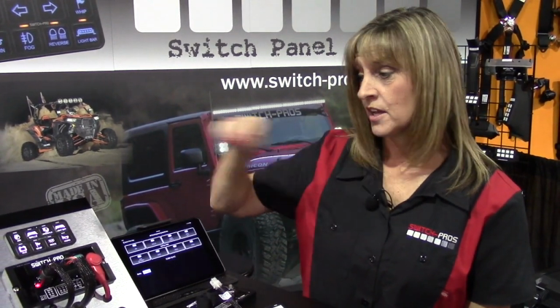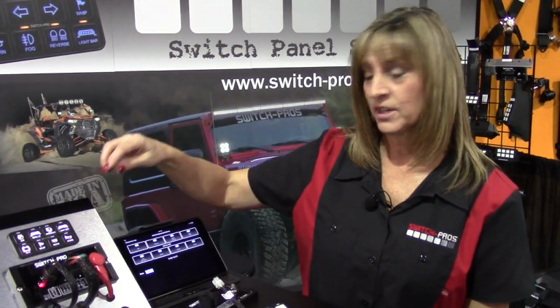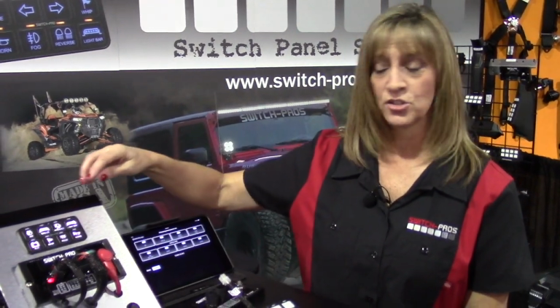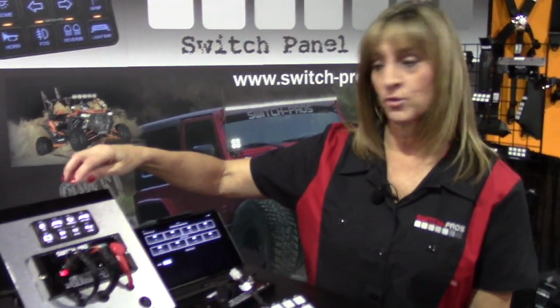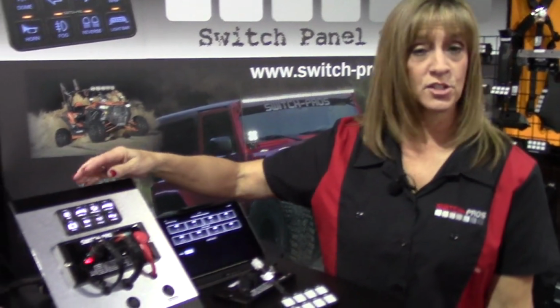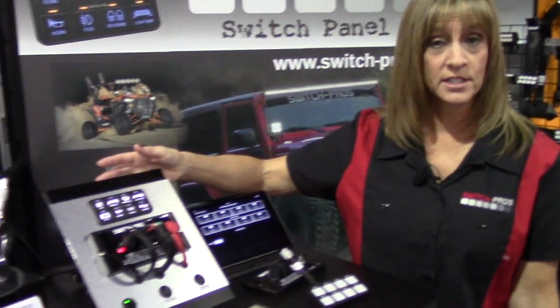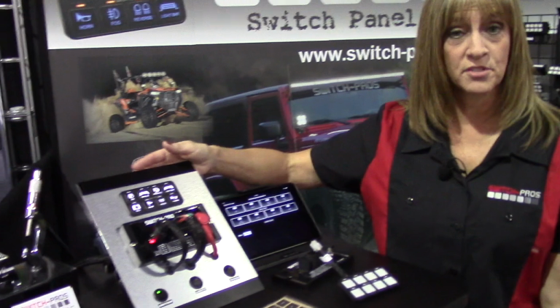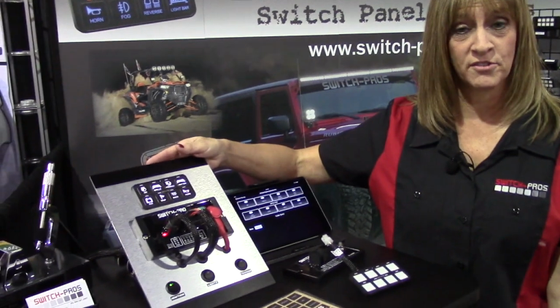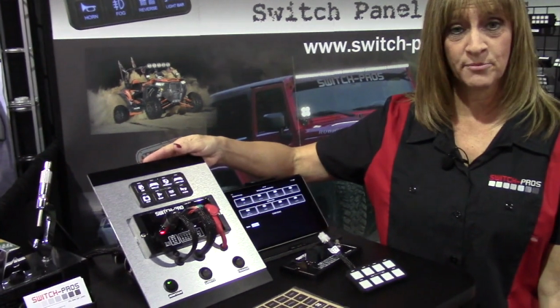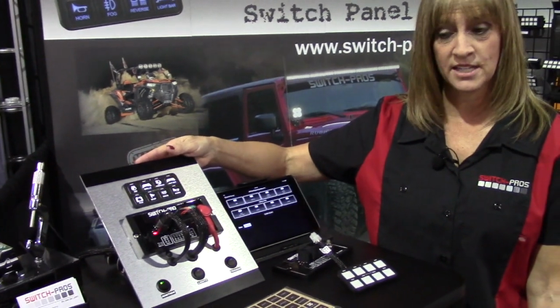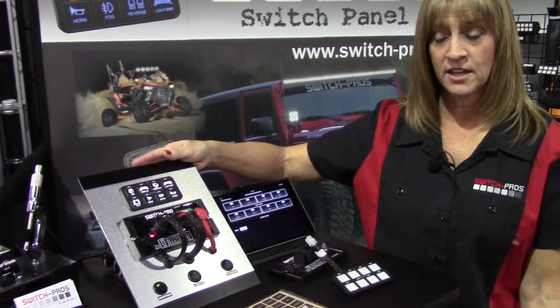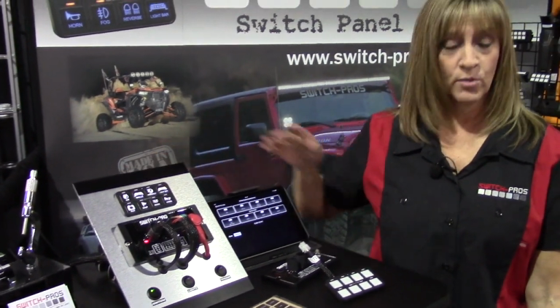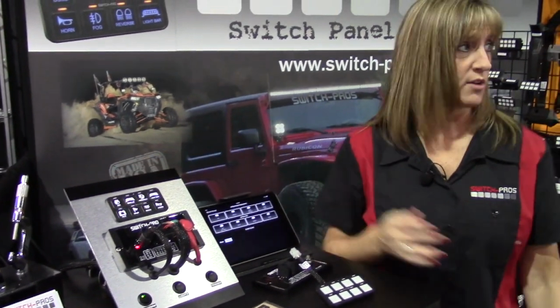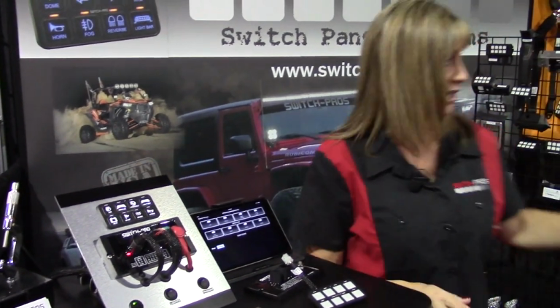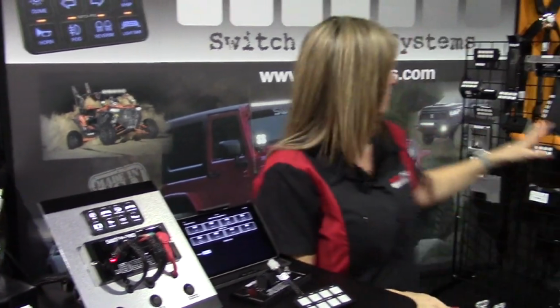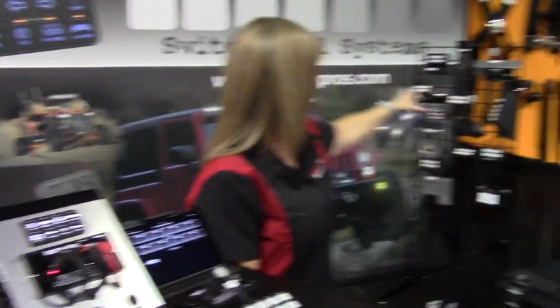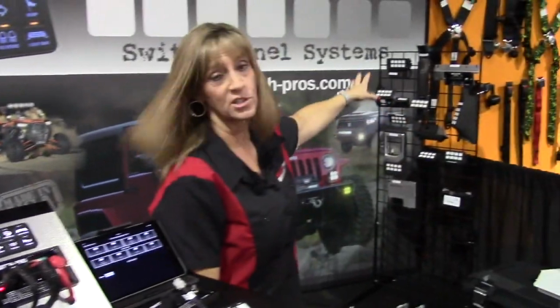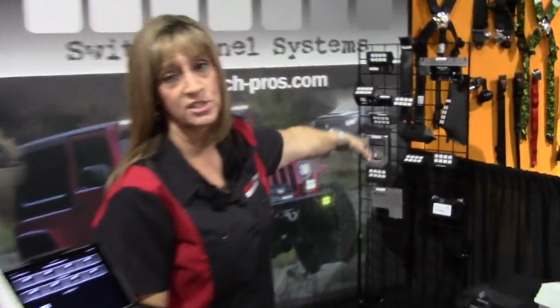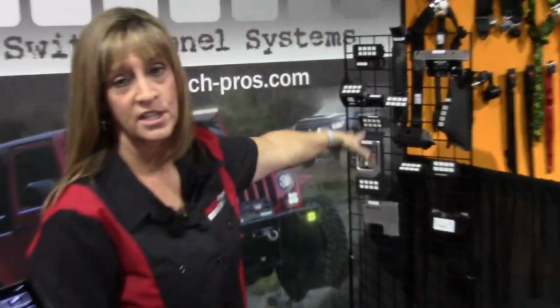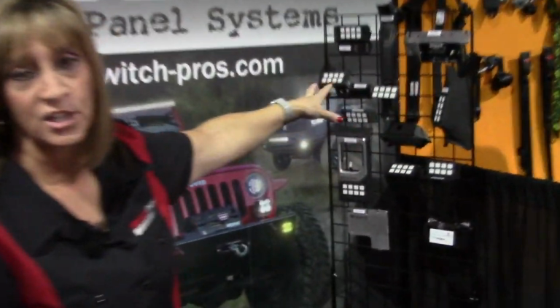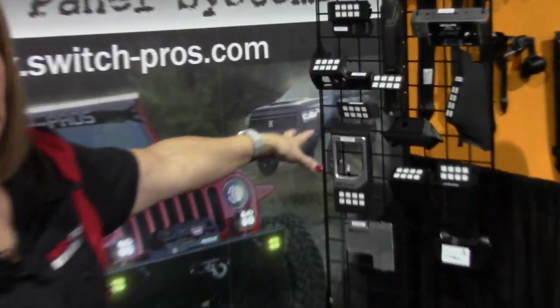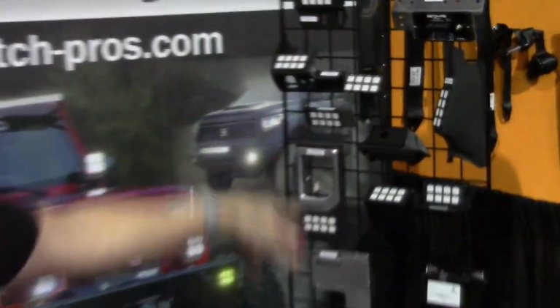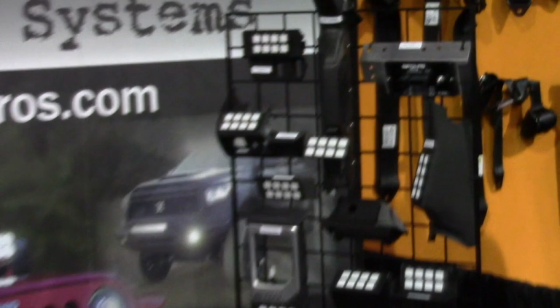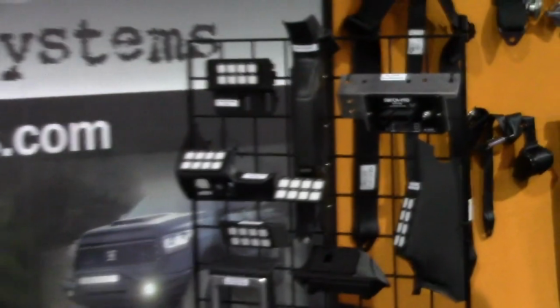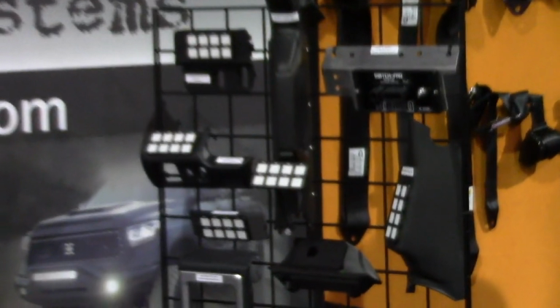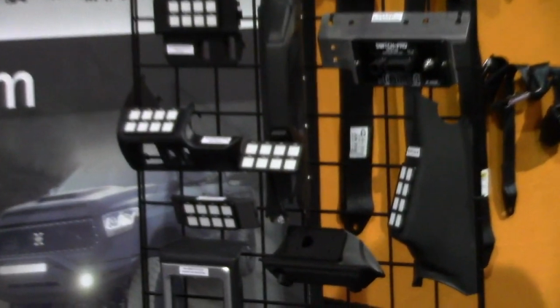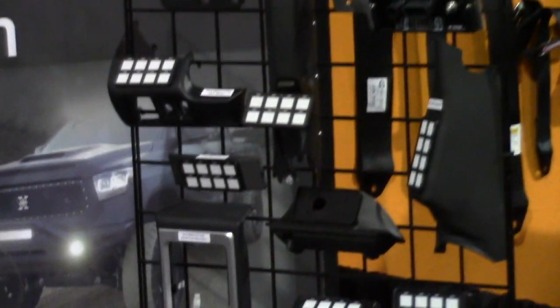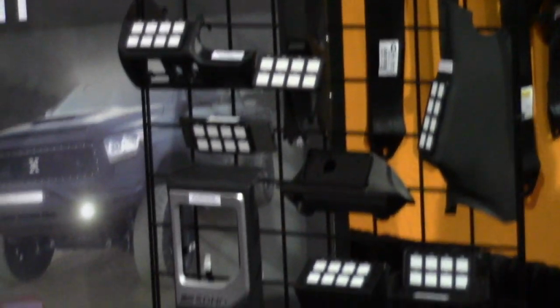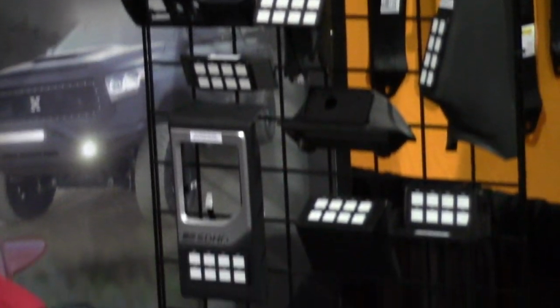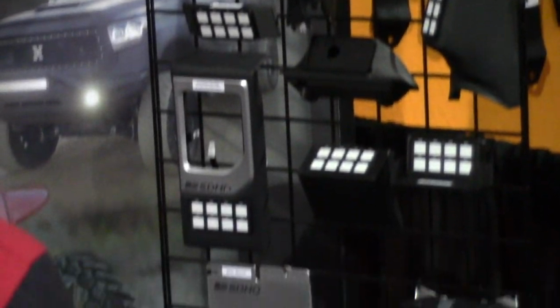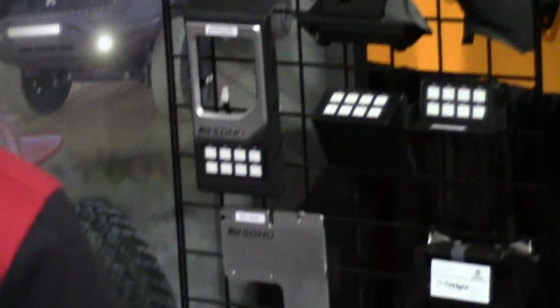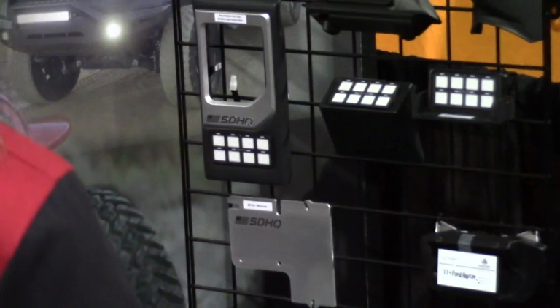You can actually create turn signals if you drive a side by side. We also have a number of mounting solutions. It's a totally universal kit — you can mount it in just about any type of vehicle.